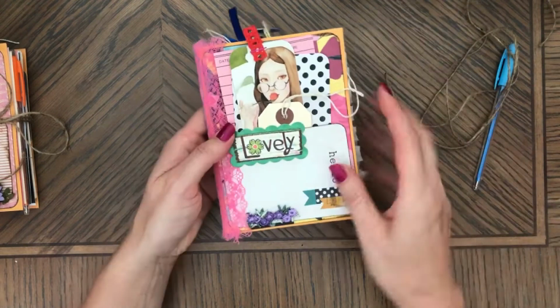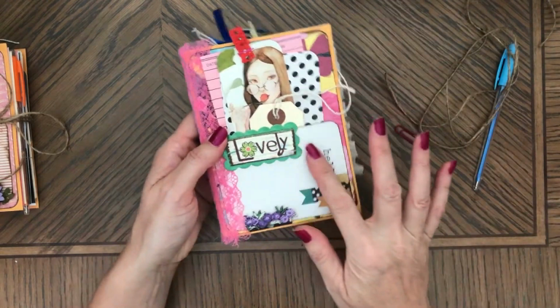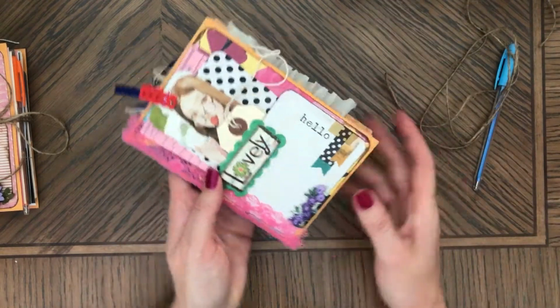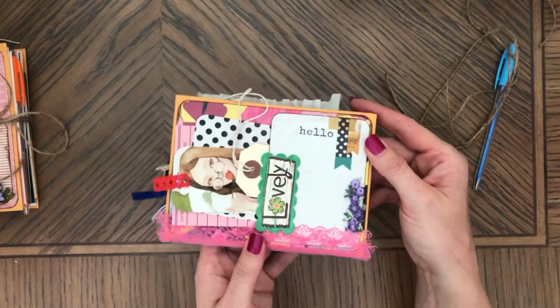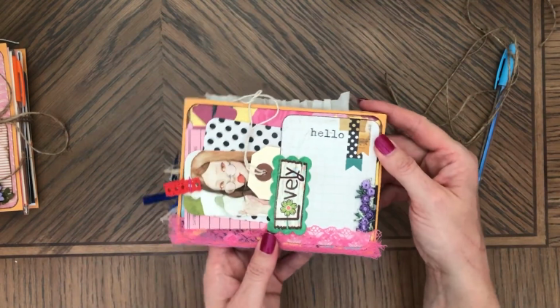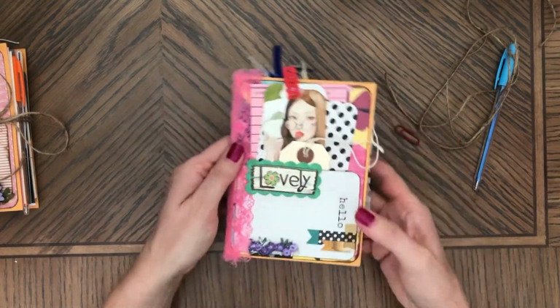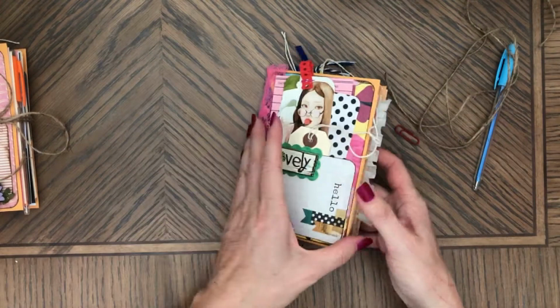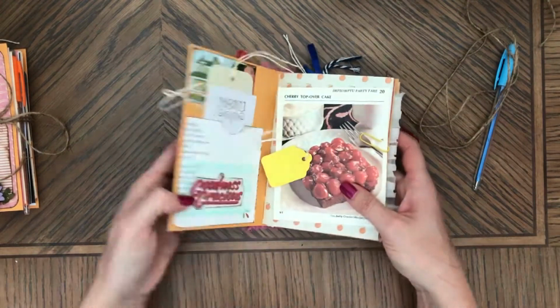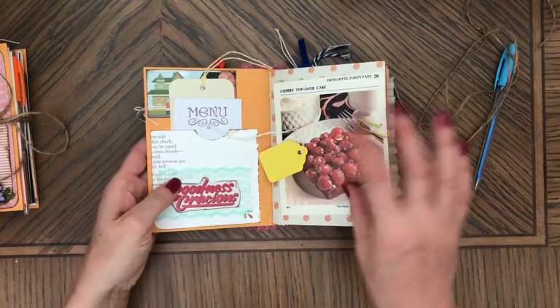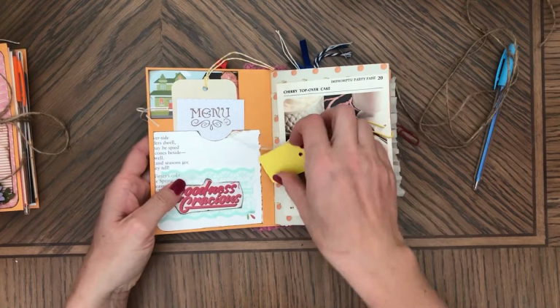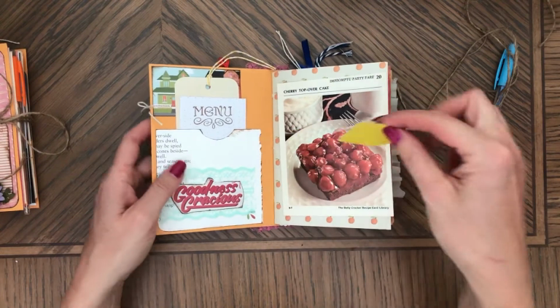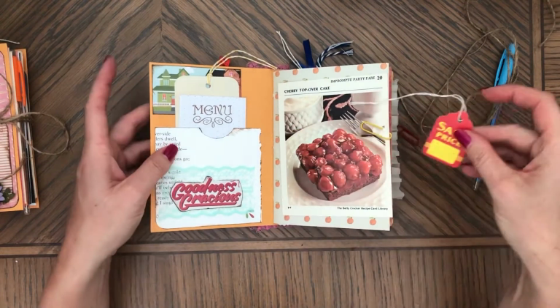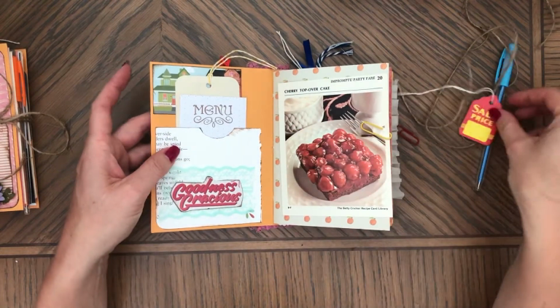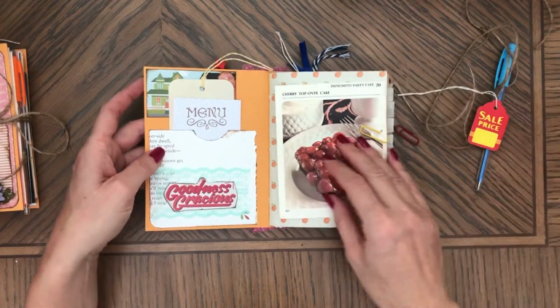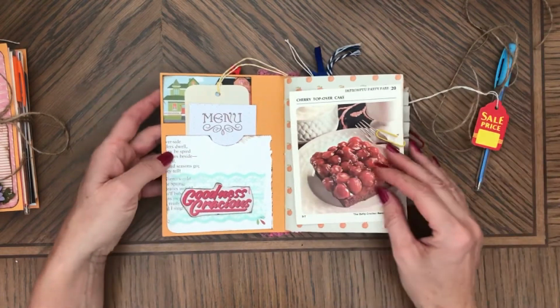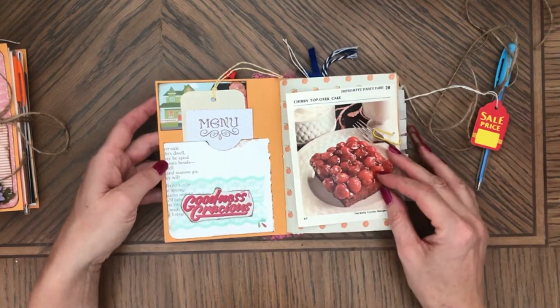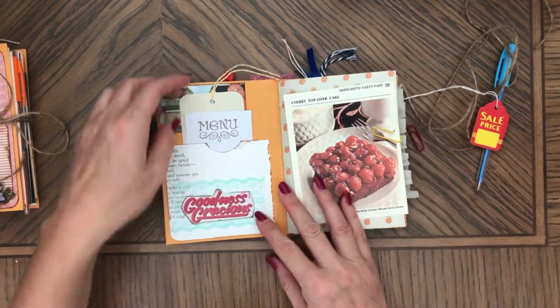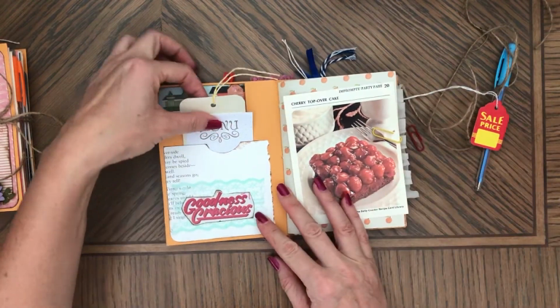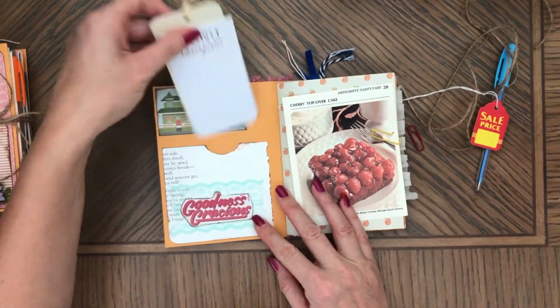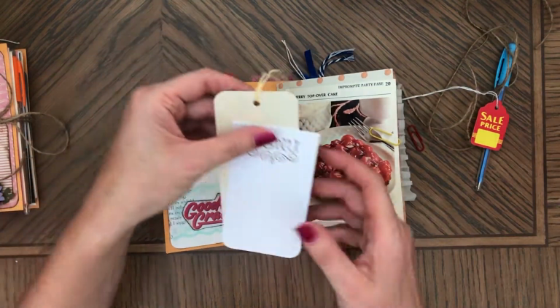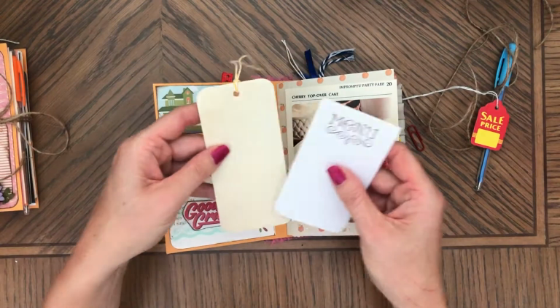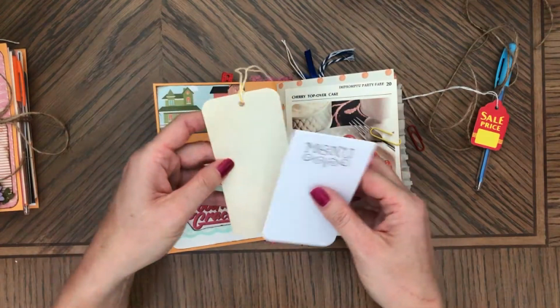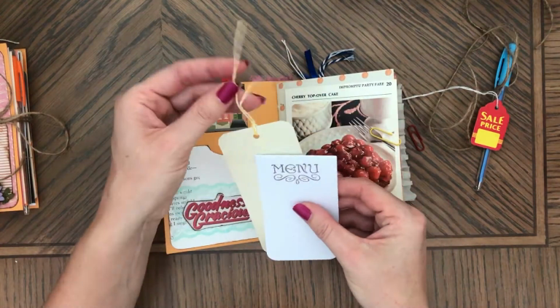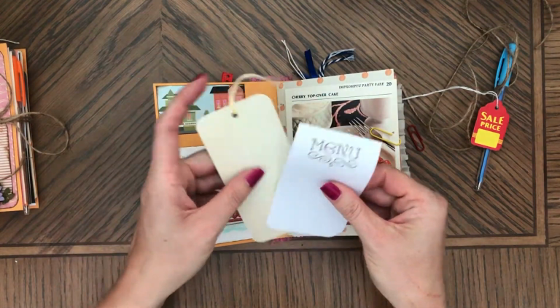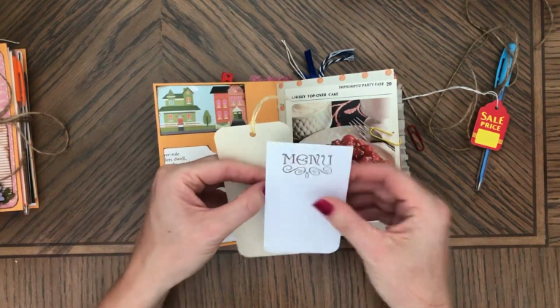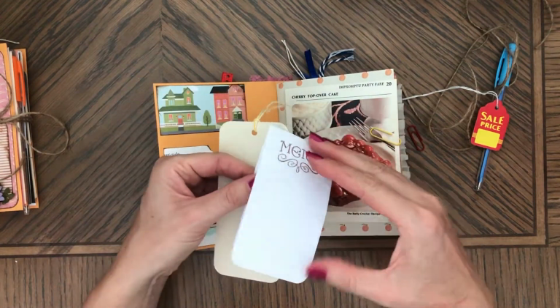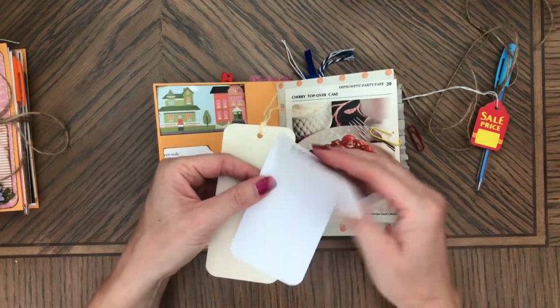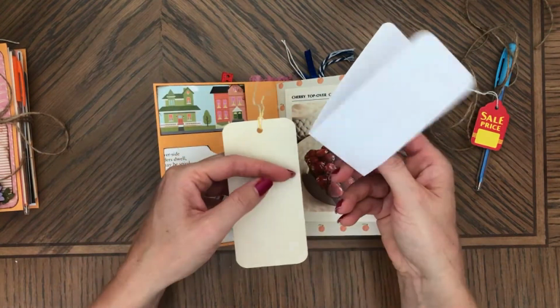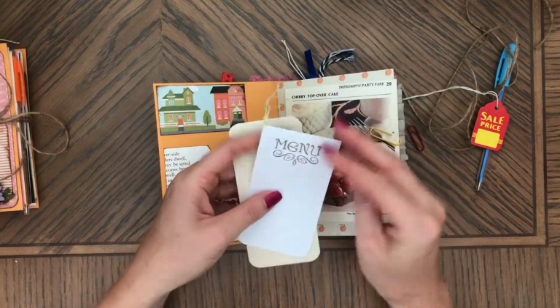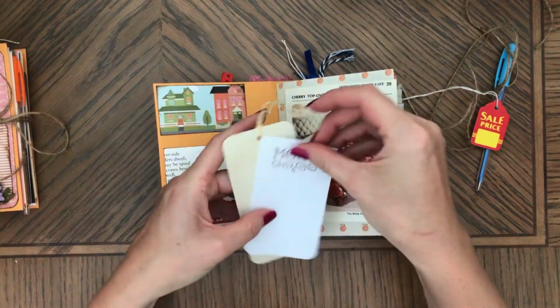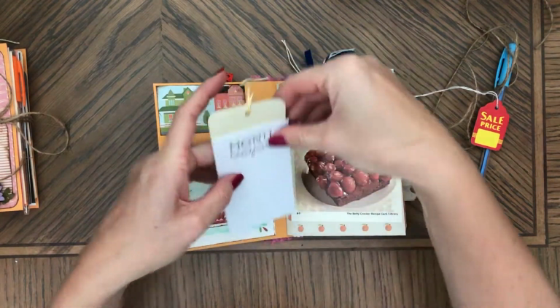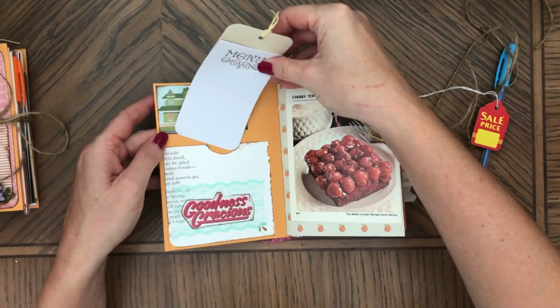This says 'lovely' and 'hello.' Inside there's a couple tags and things to journal on.